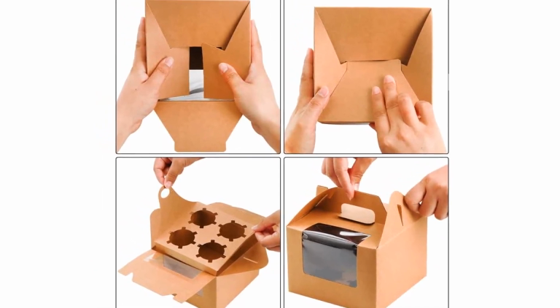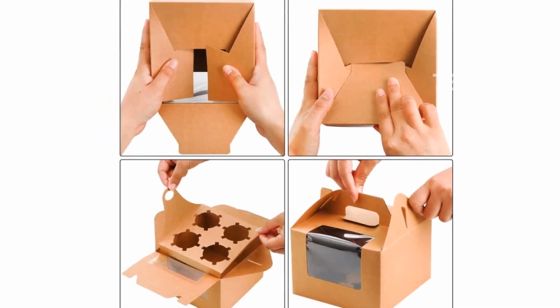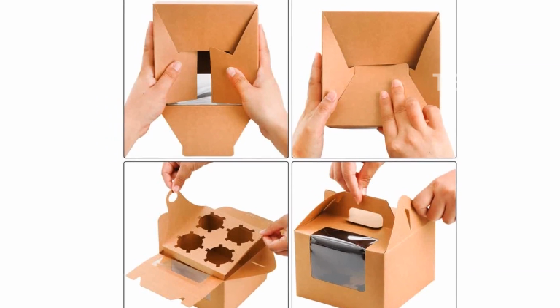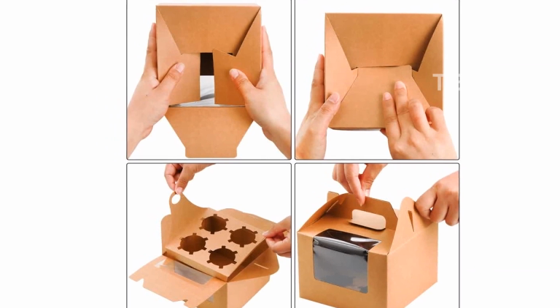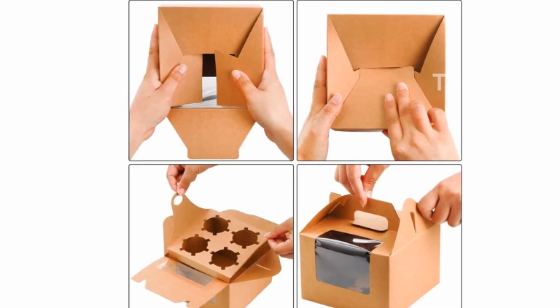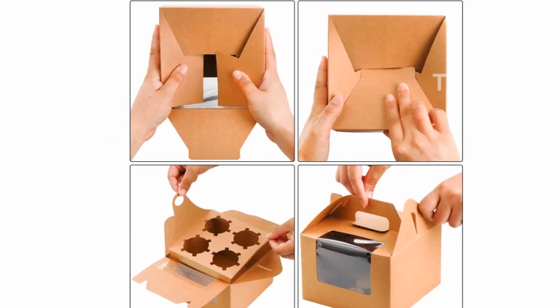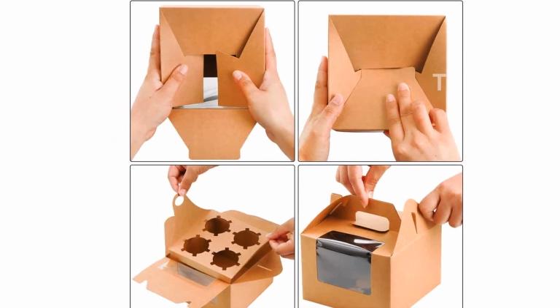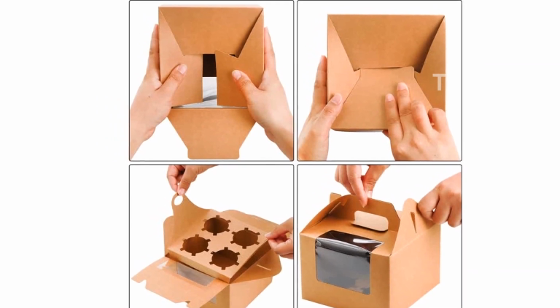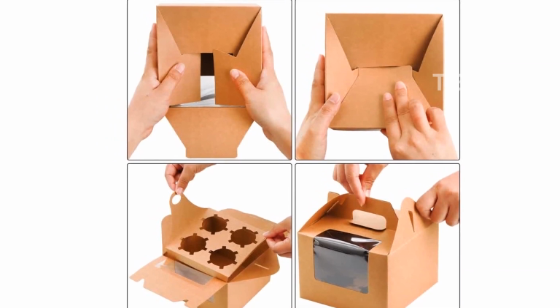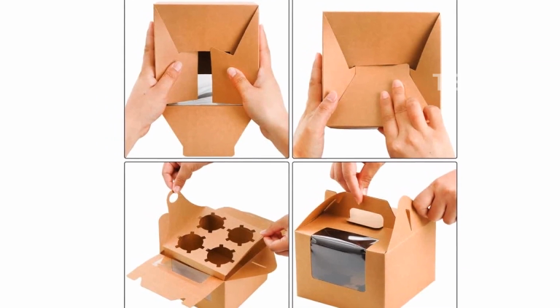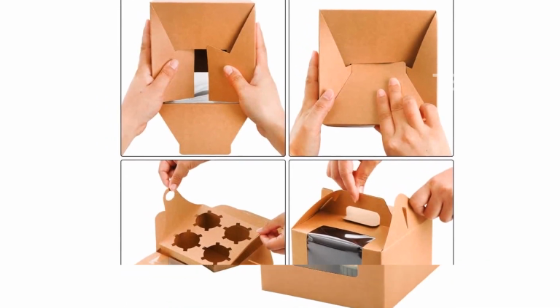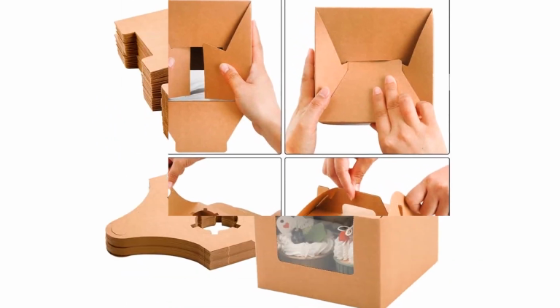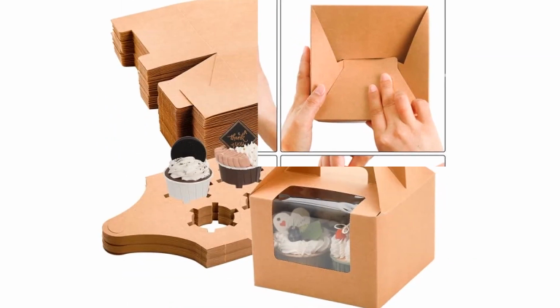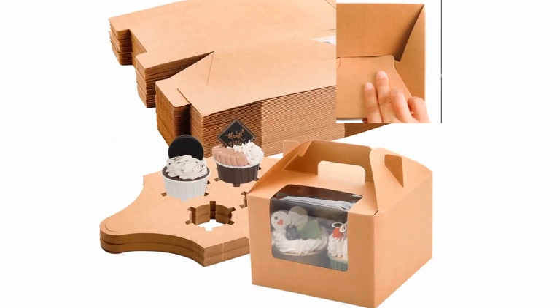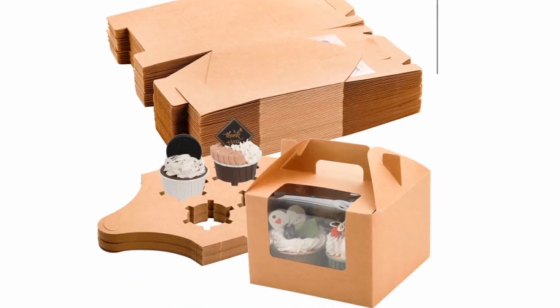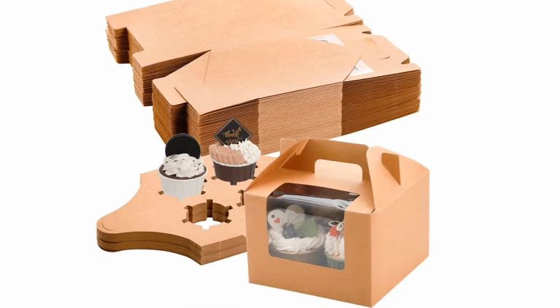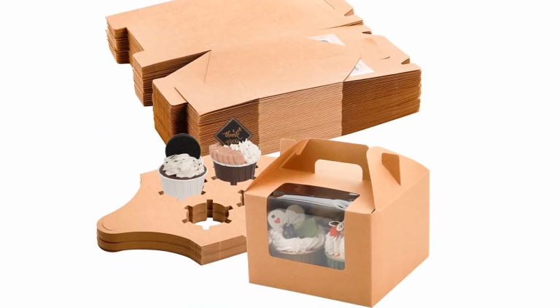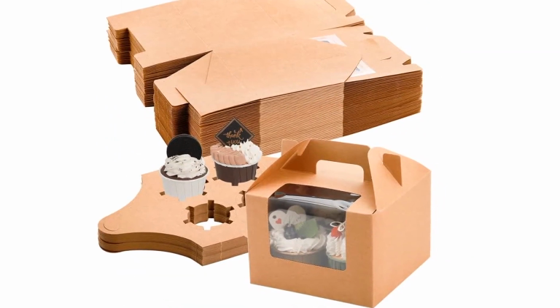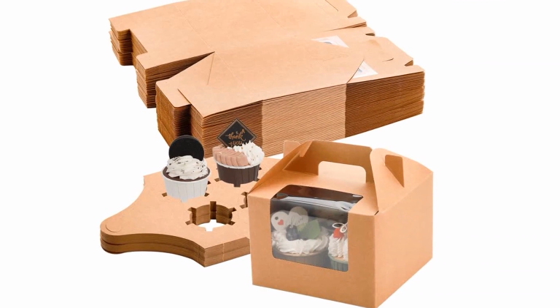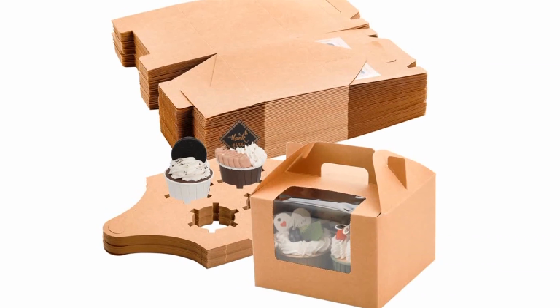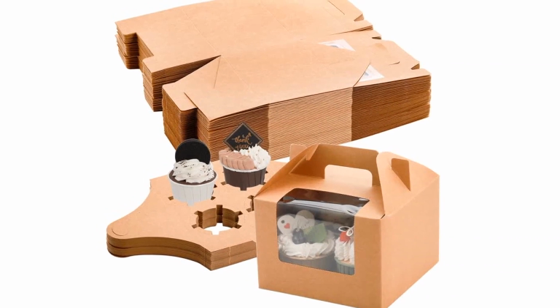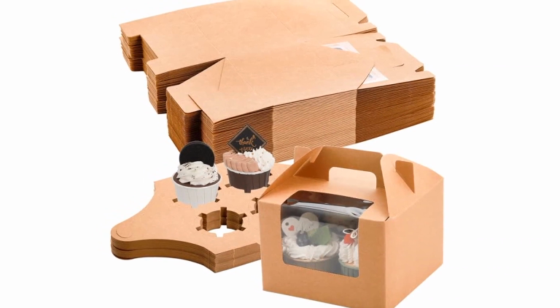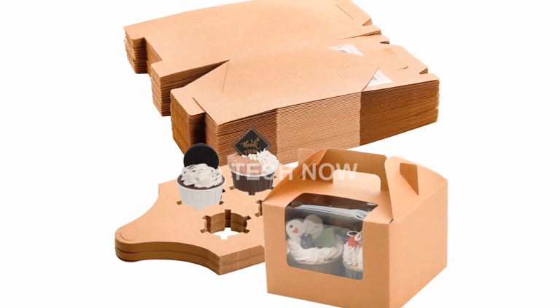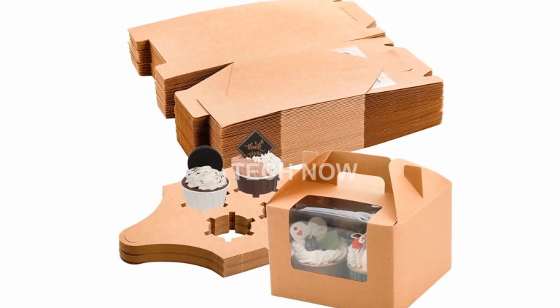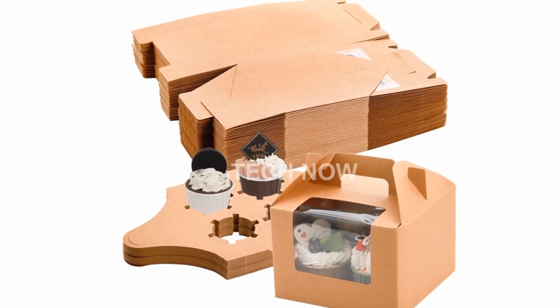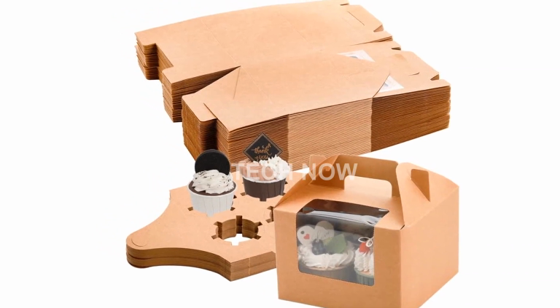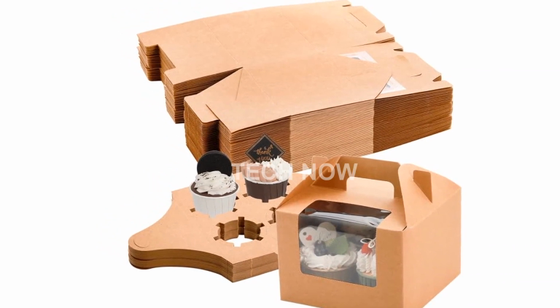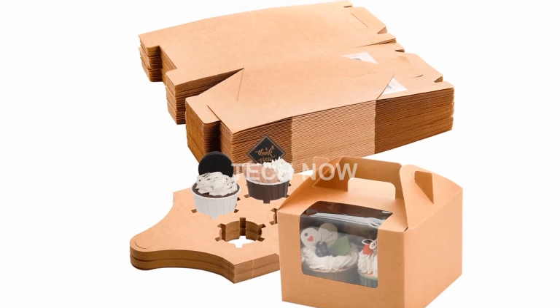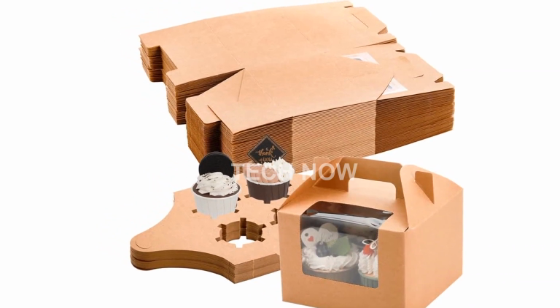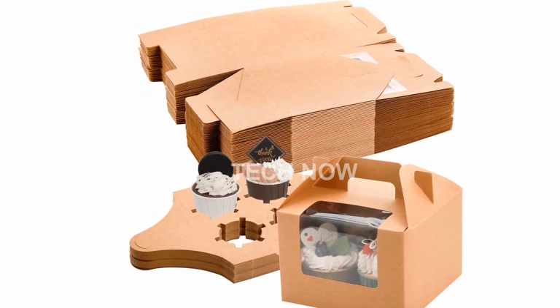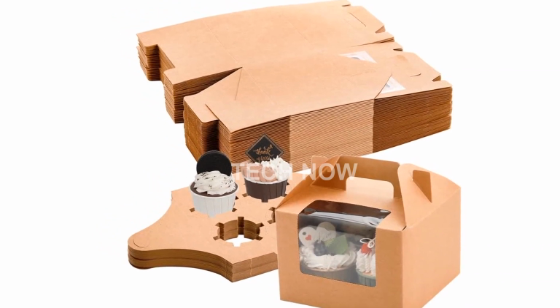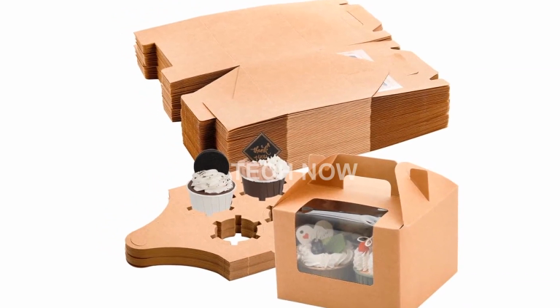Made of high-quality thickened Kraft paper, our containers are more durable and stronger than others on the market. They are safe for food contact and provide excellent support to your baked goods.